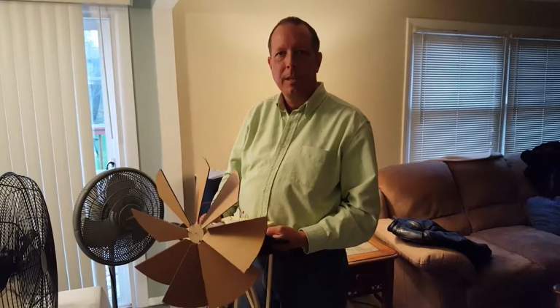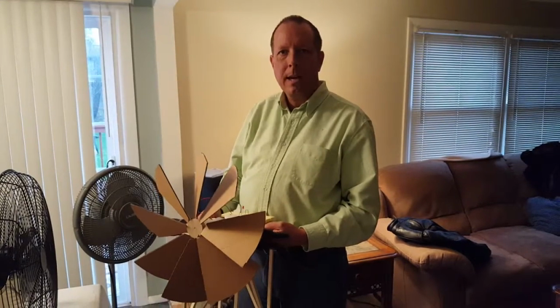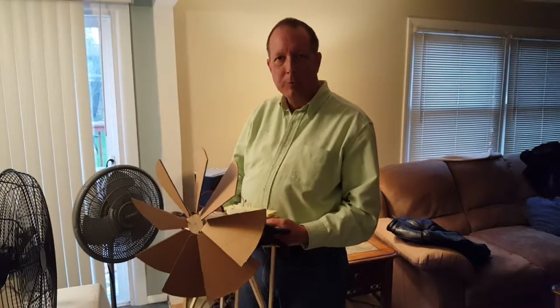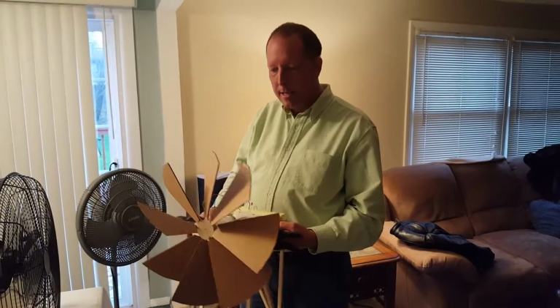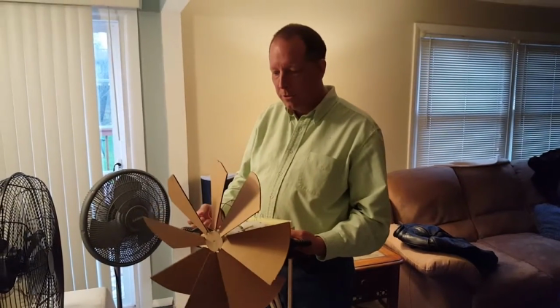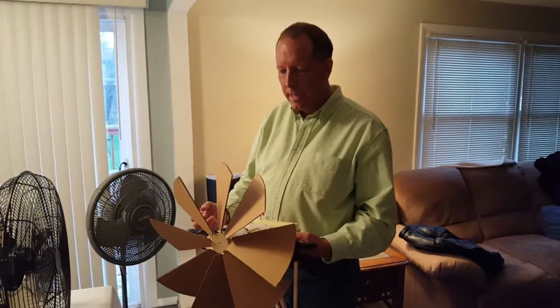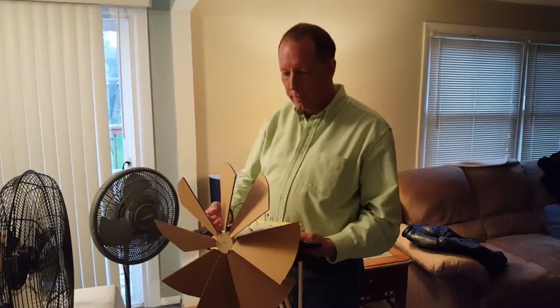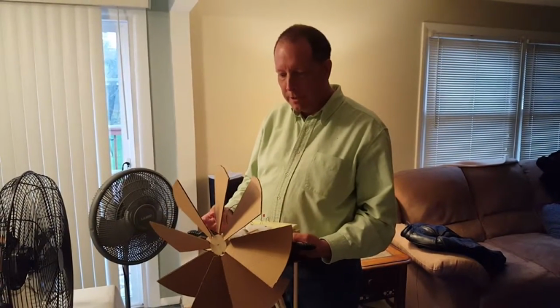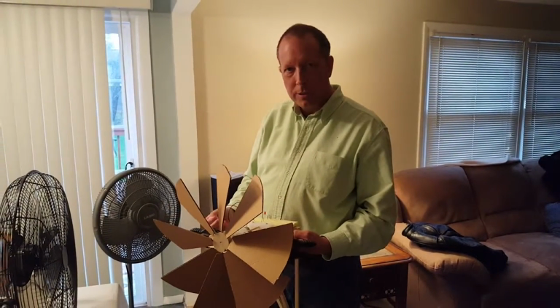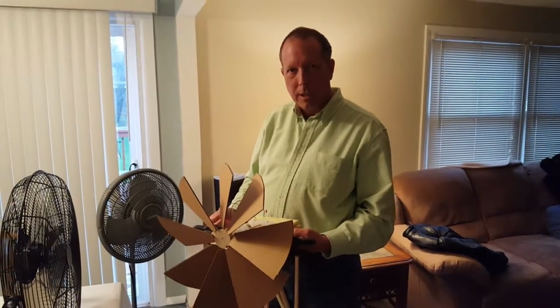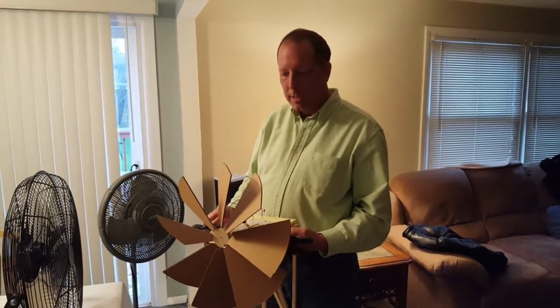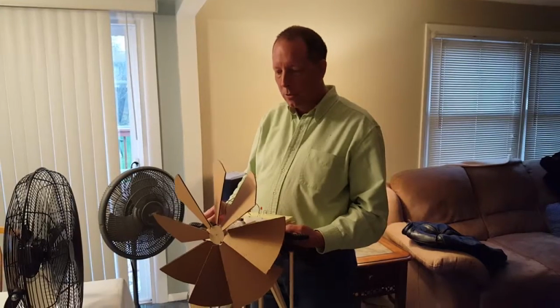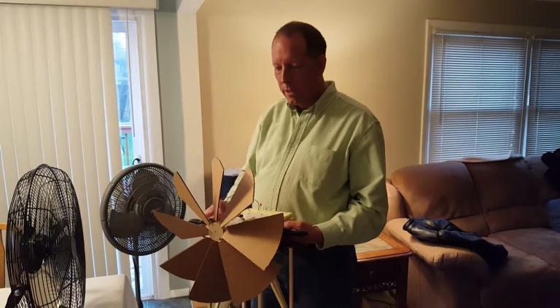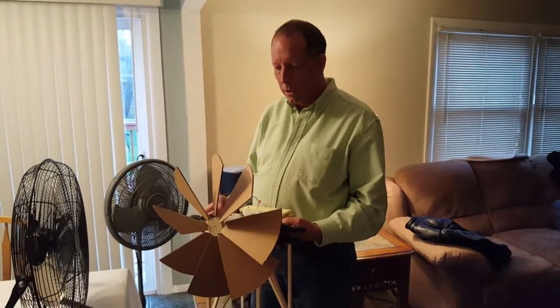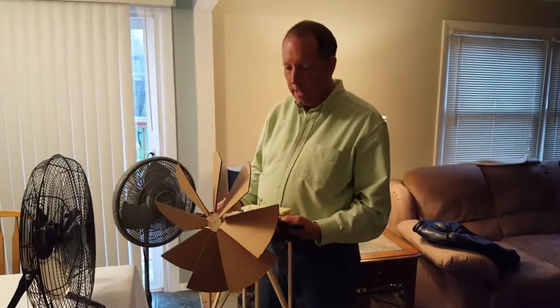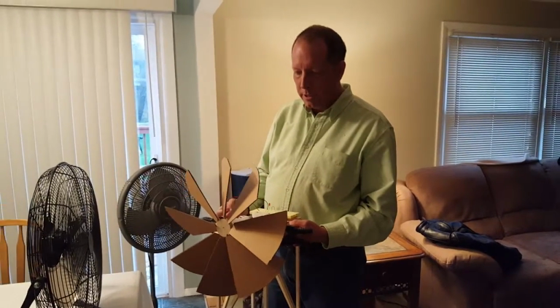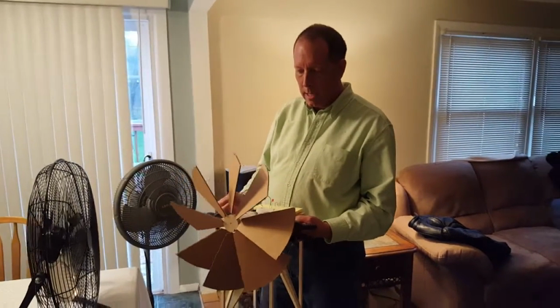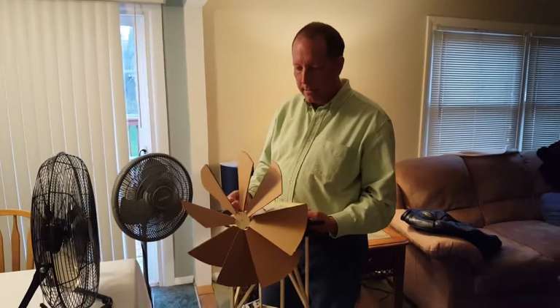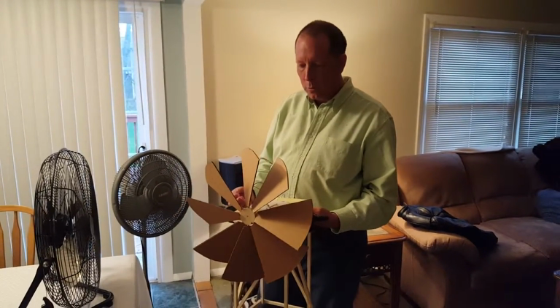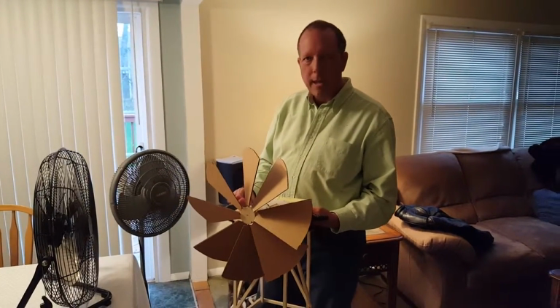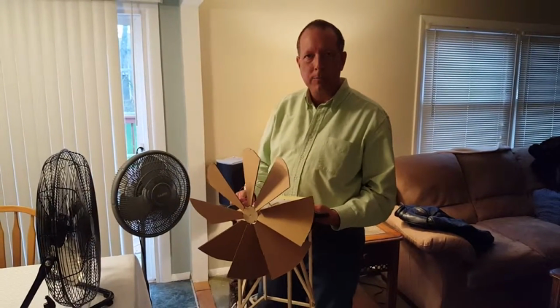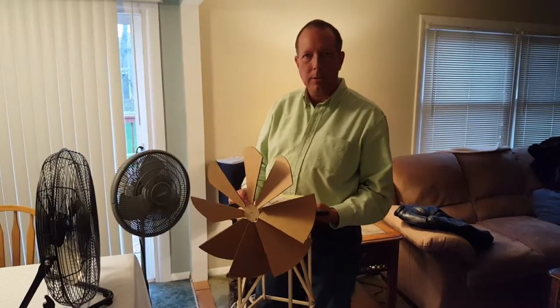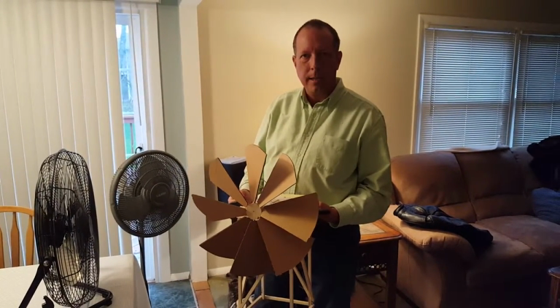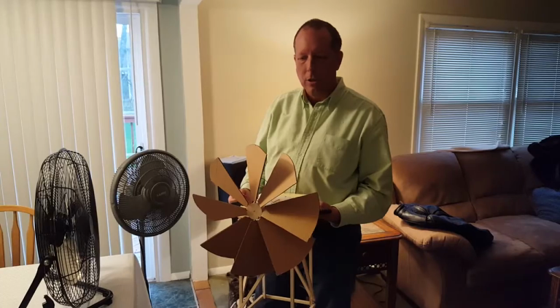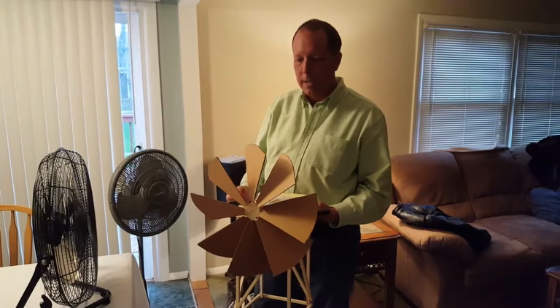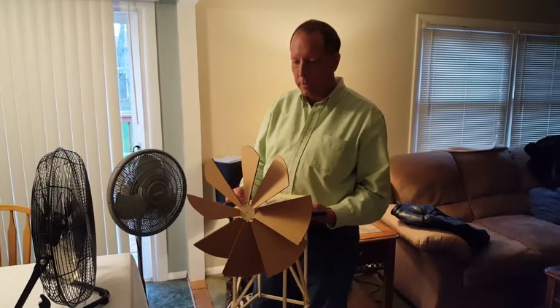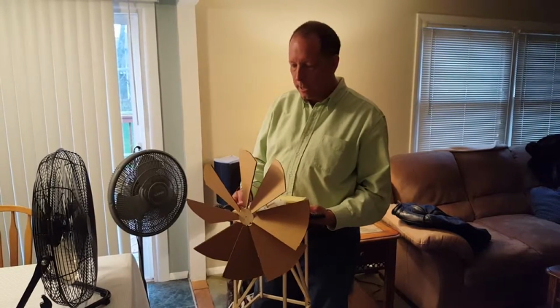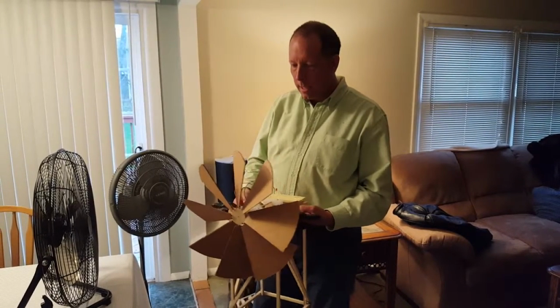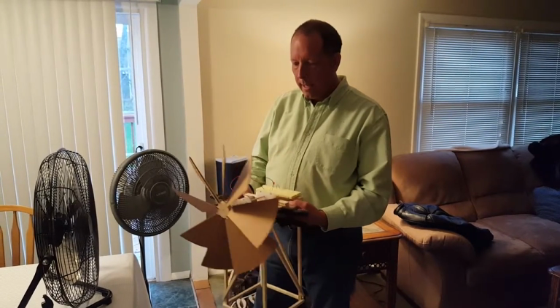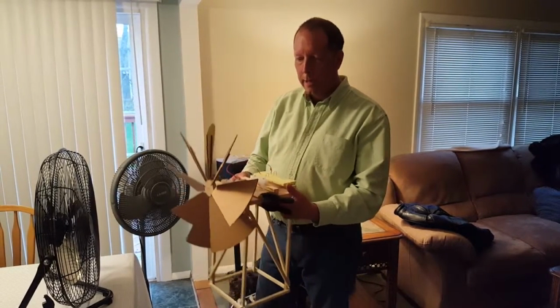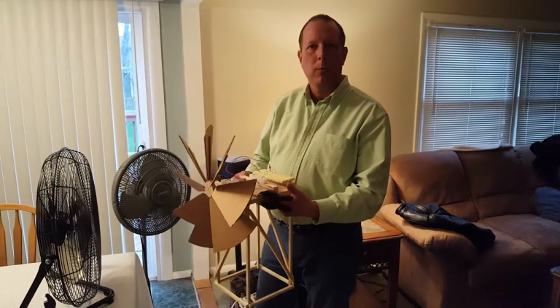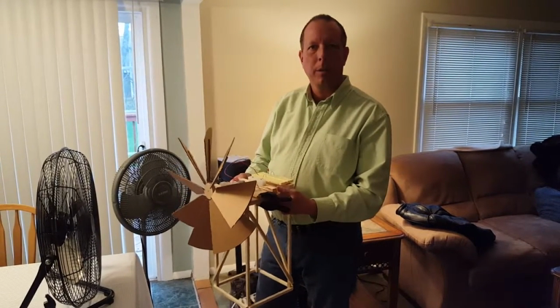Hi, my name is Ron. I'm a student at University of Massachusetts taking a course in alternate energy. As a course project we had to do an alternate energy project and I created a windmill.